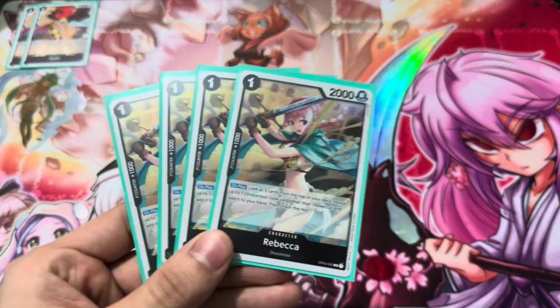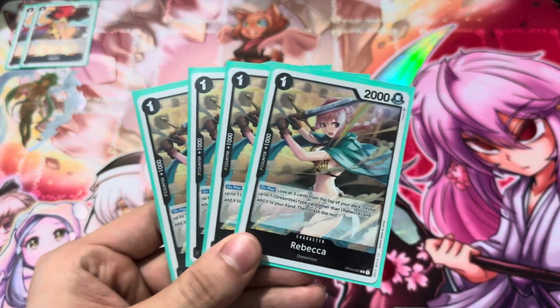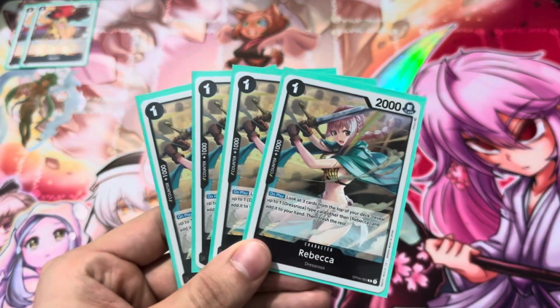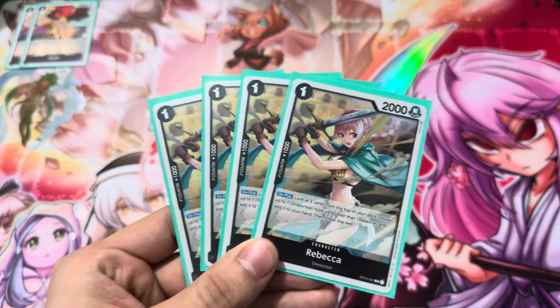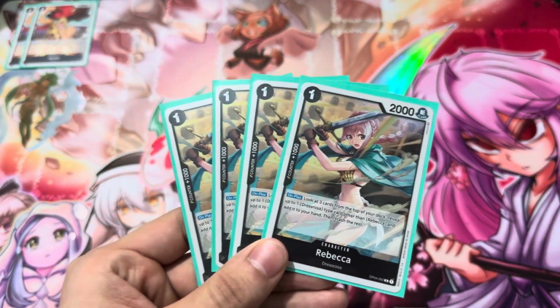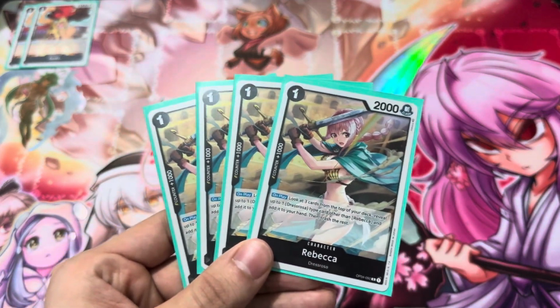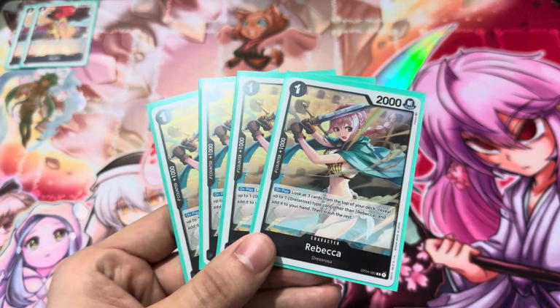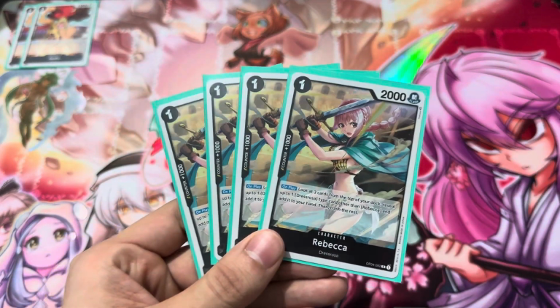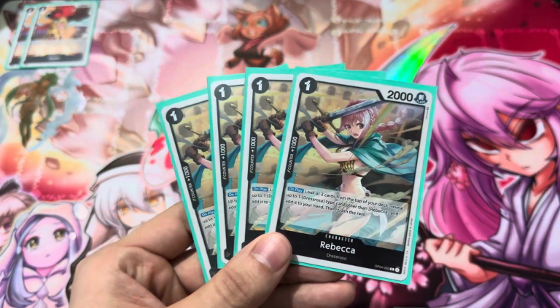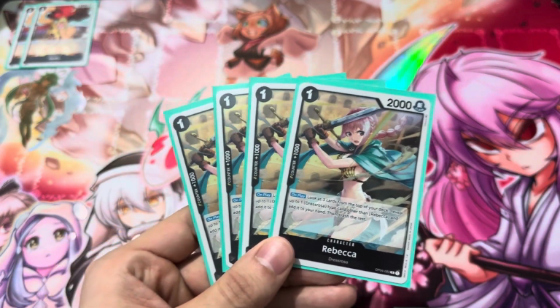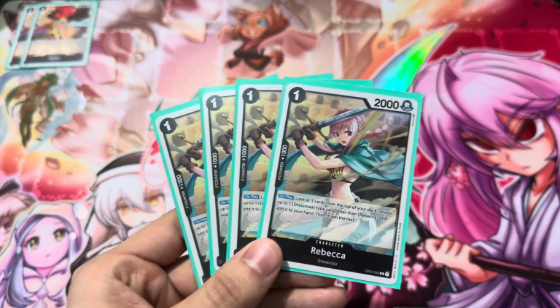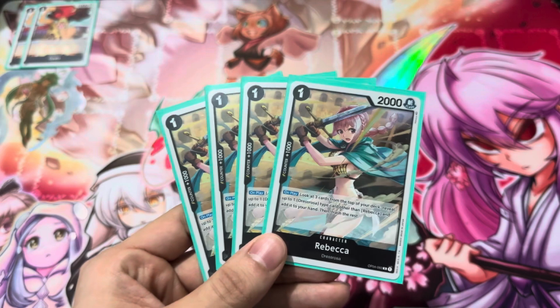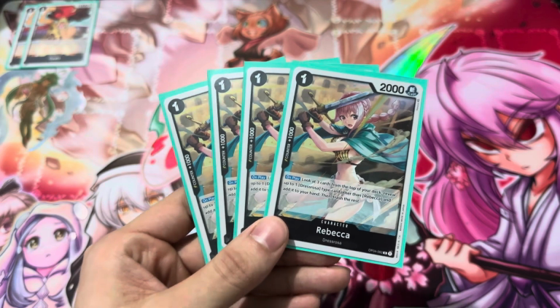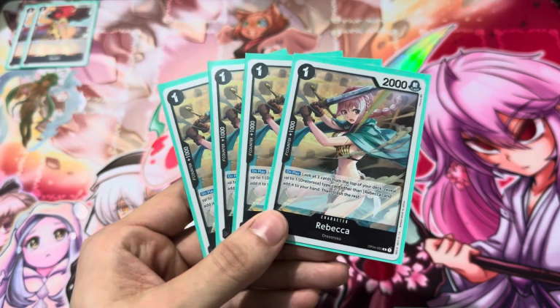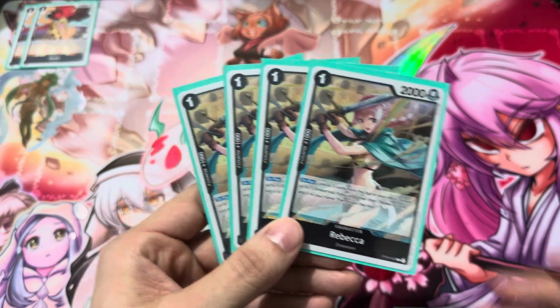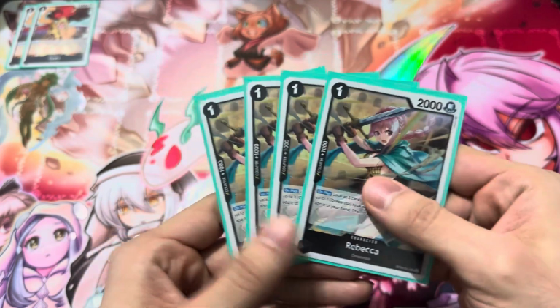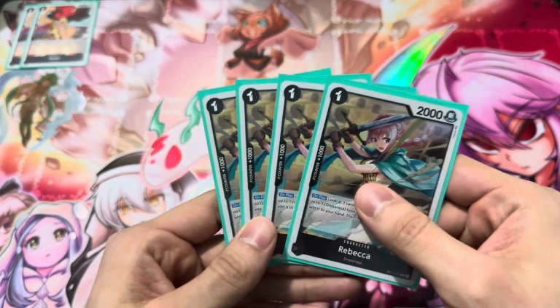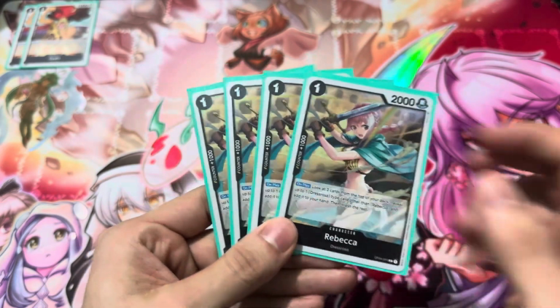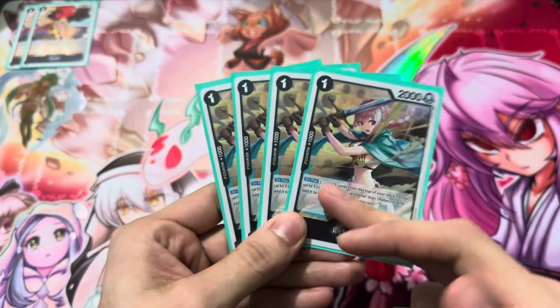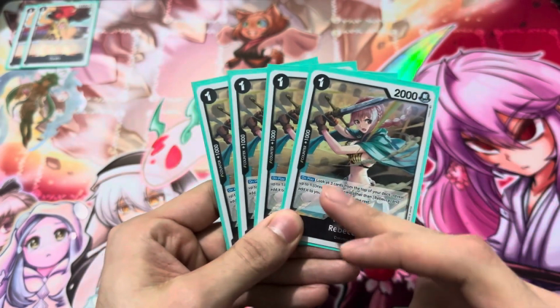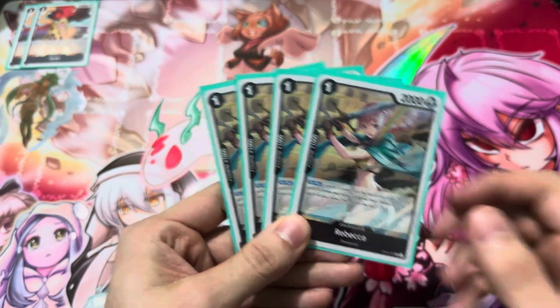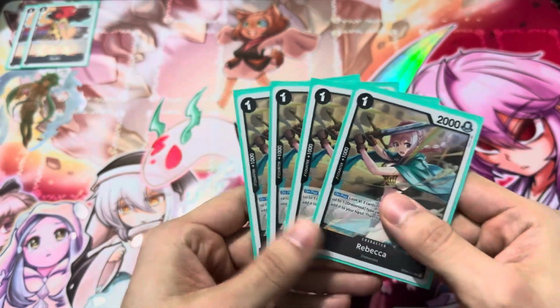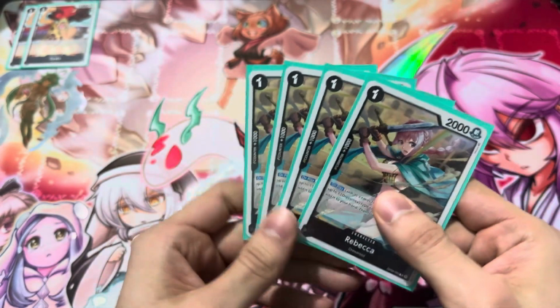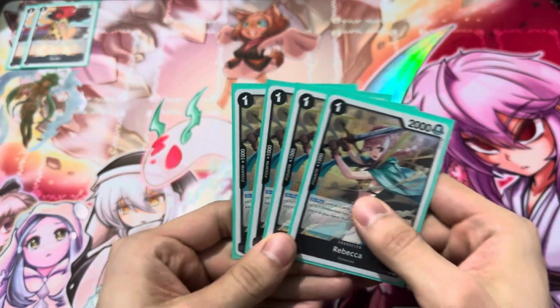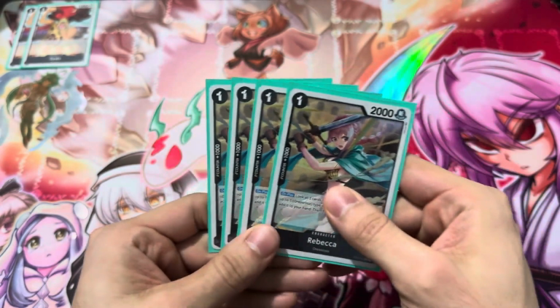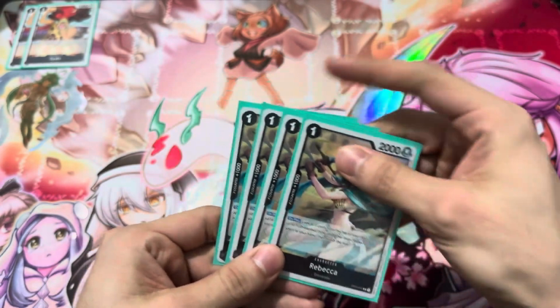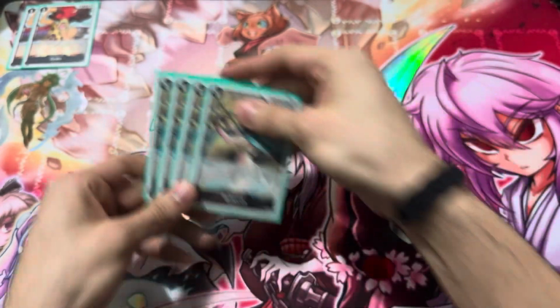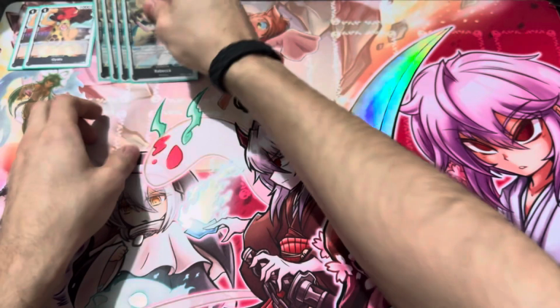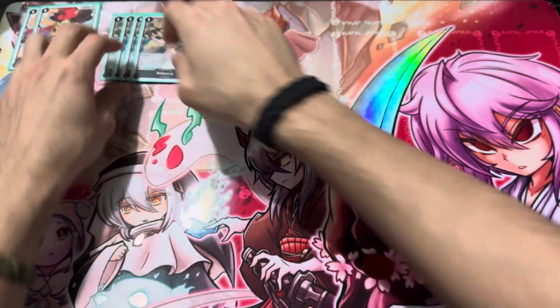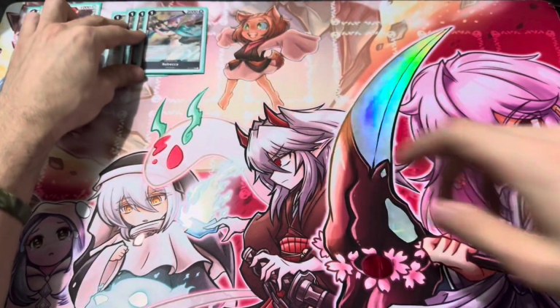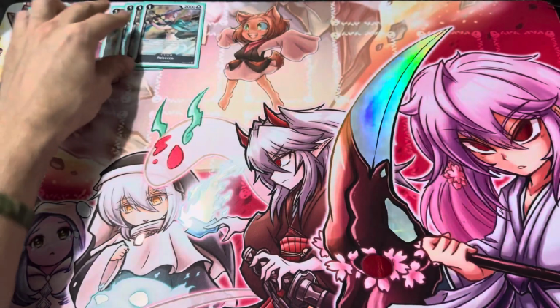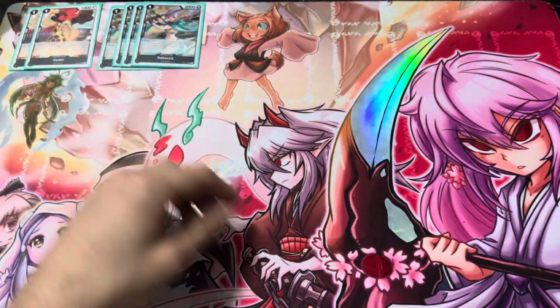Next is Rebecca the searcher. Obviously you've got to play four of her. It's a travesty that she never got an alternate art — she really should have gotten one, that would have been really cool. So four Rebeccas.